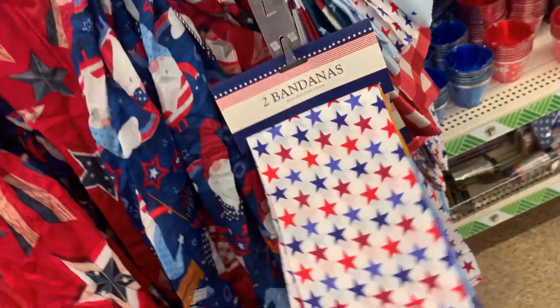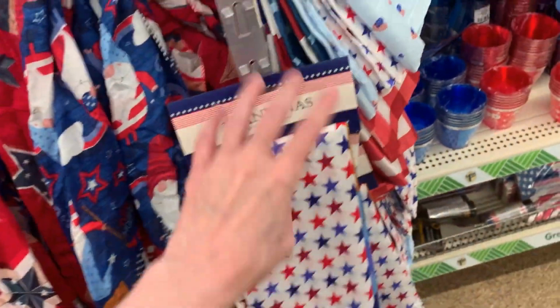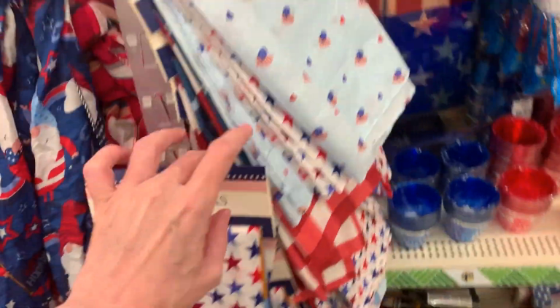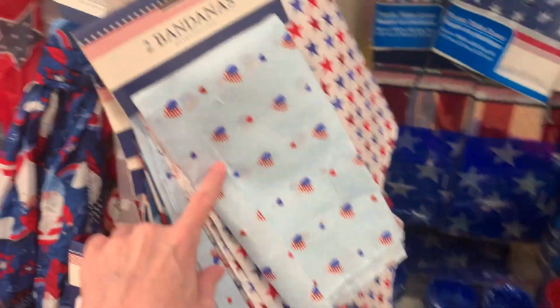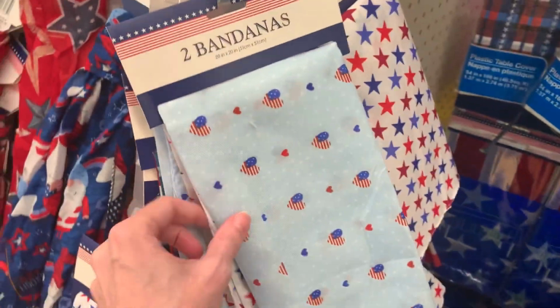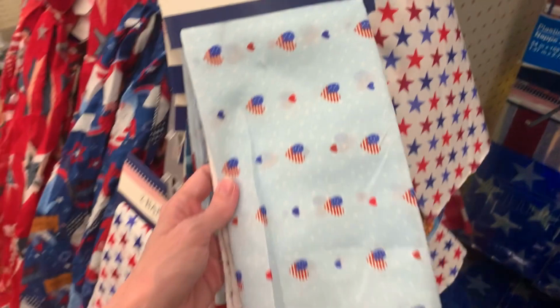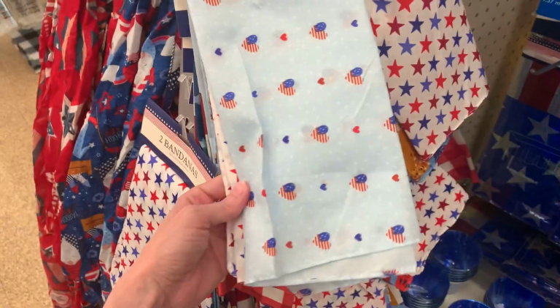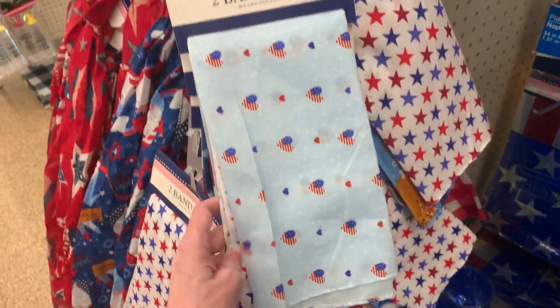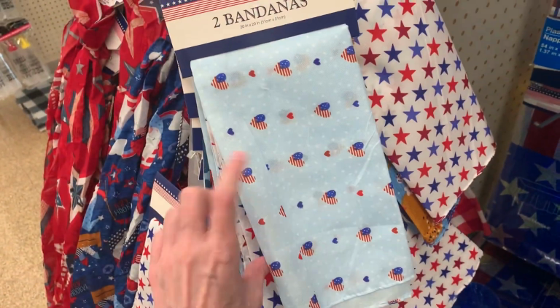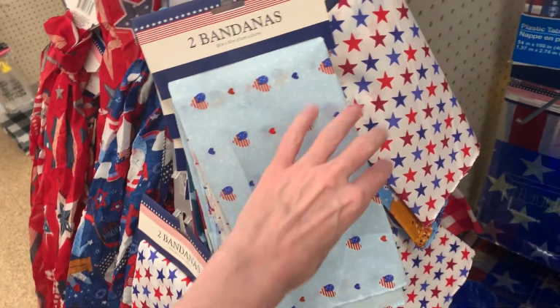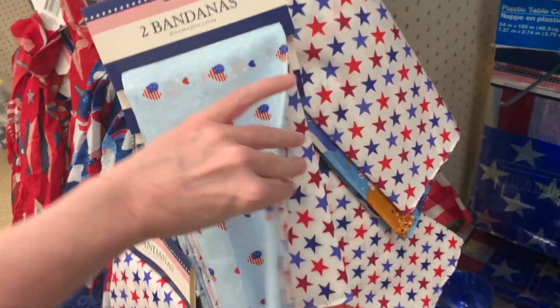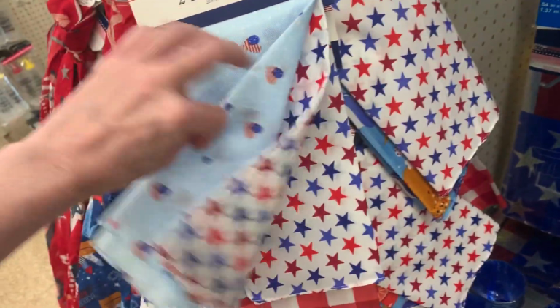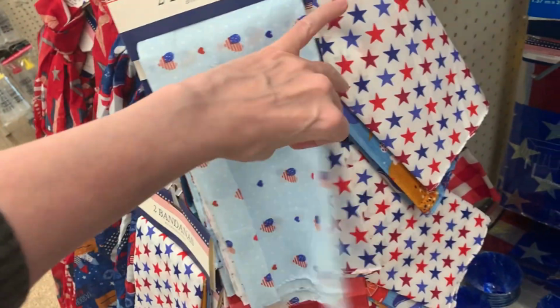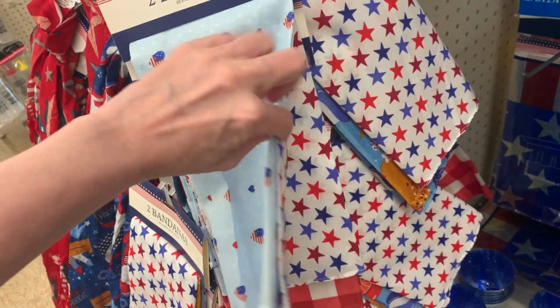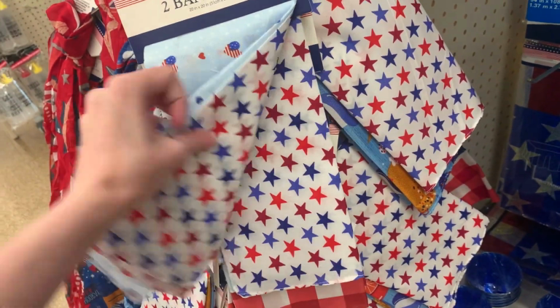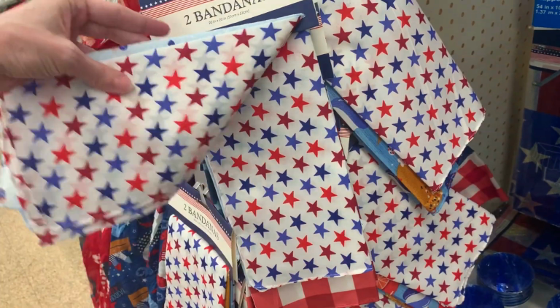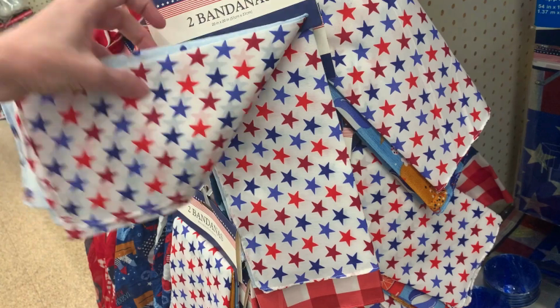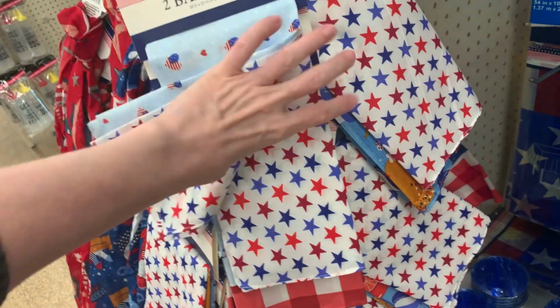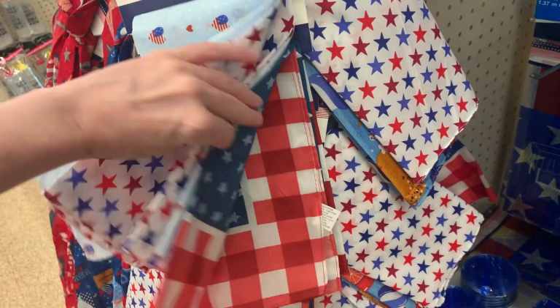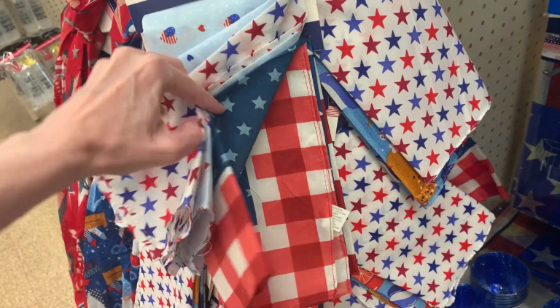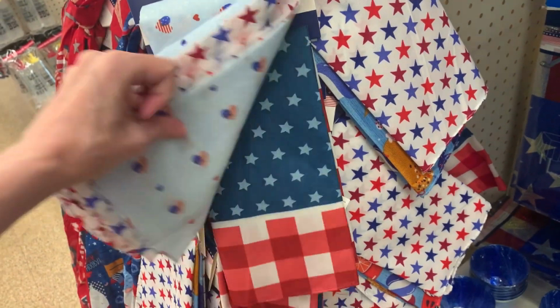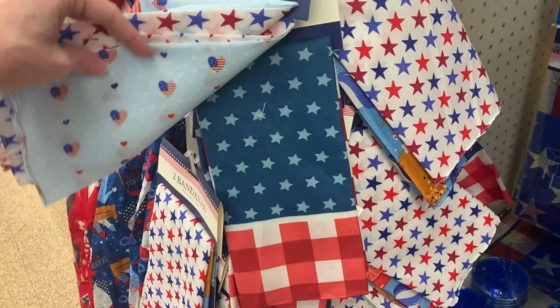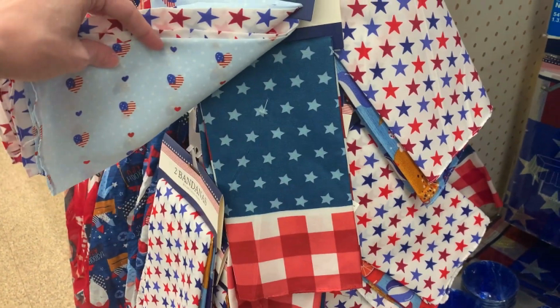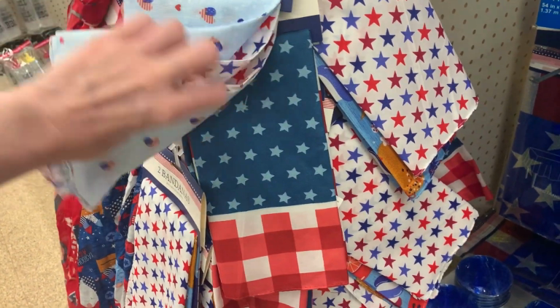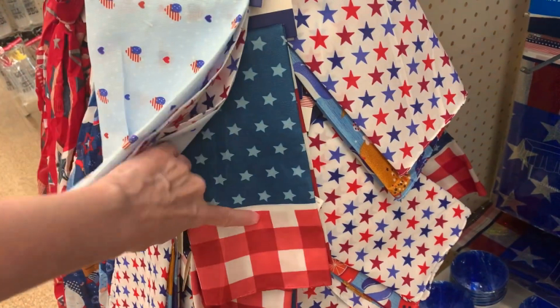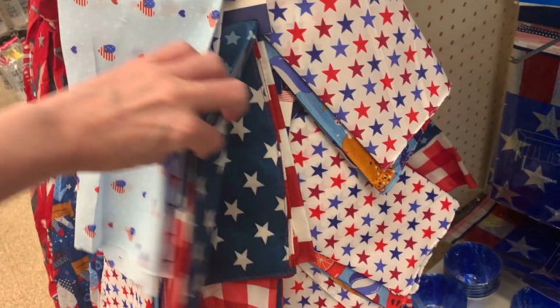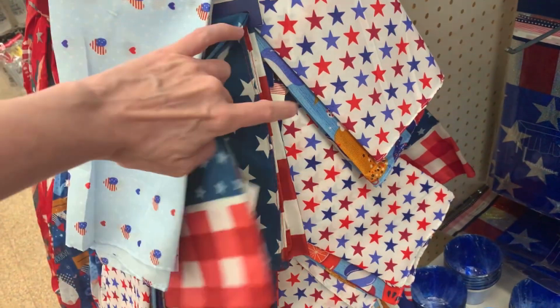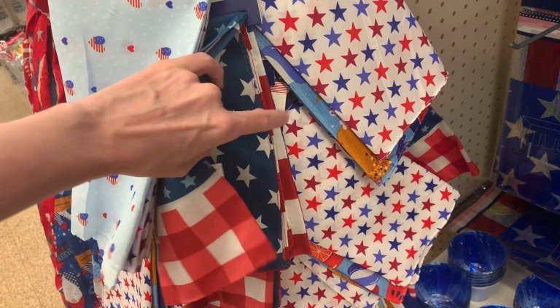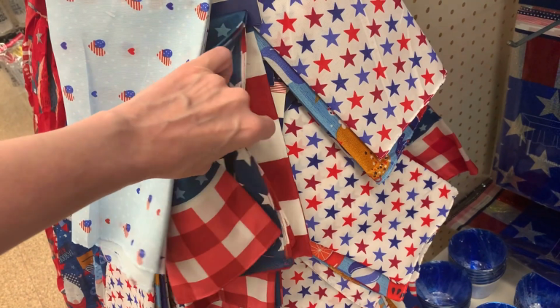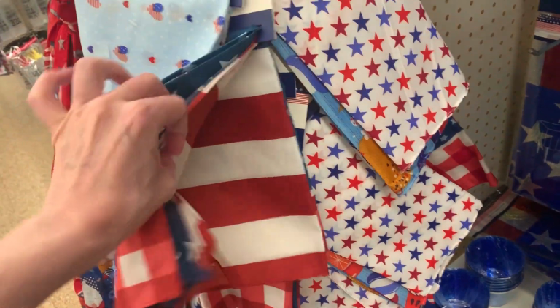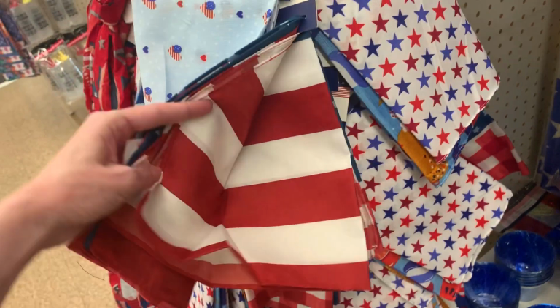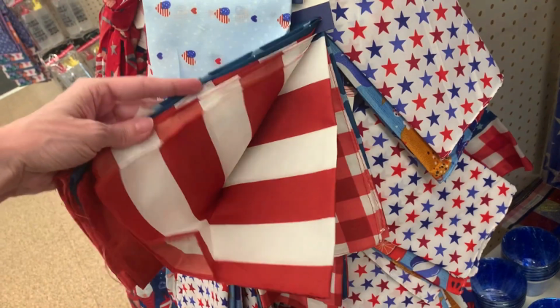The bandanas would be great to wear as accessories, but I kind of like the idea of using the fabric for crafting projects too. The little hearts with flags are cute and the stars show up really nicely. There's one with stars and a buffalo check, which is a little different, and then a more traditional stars and stripes pattern.